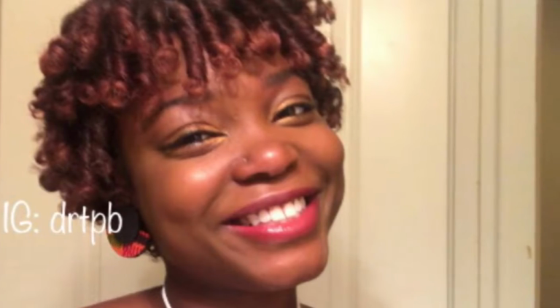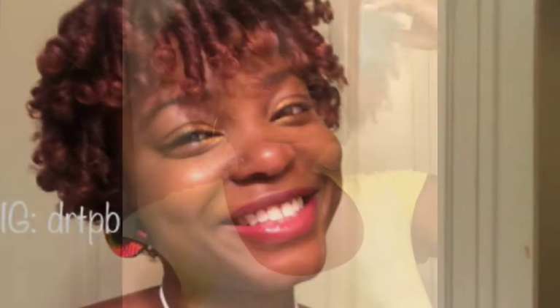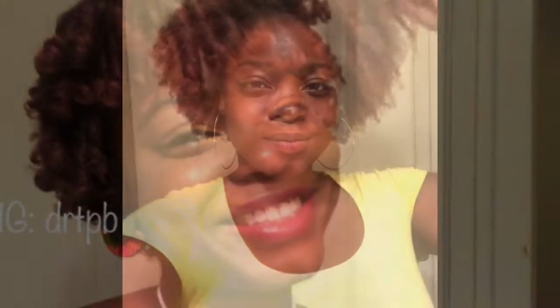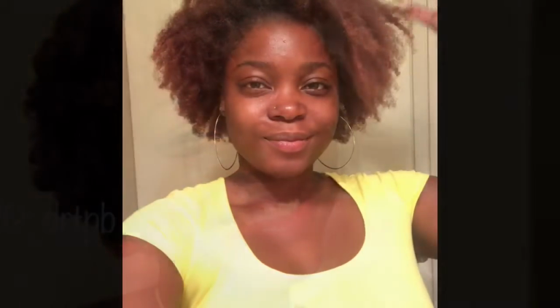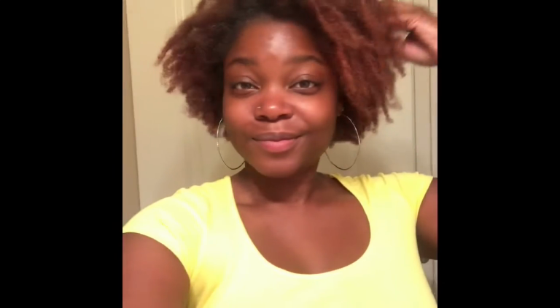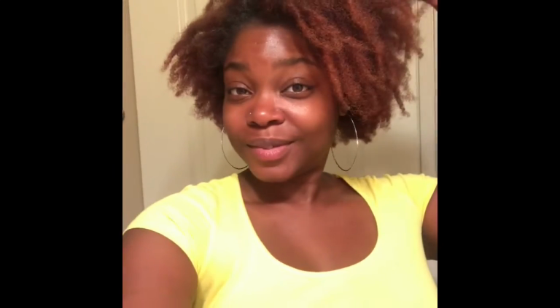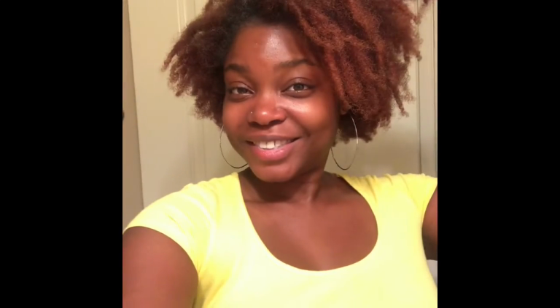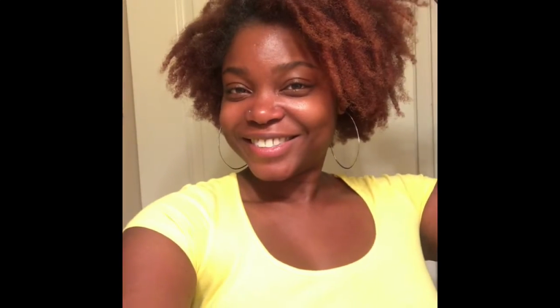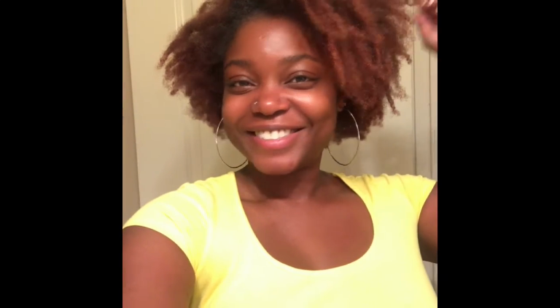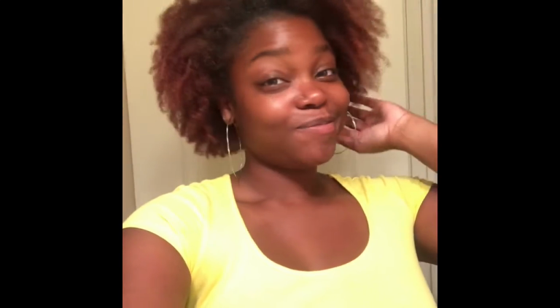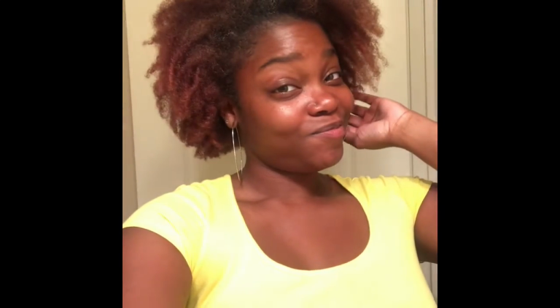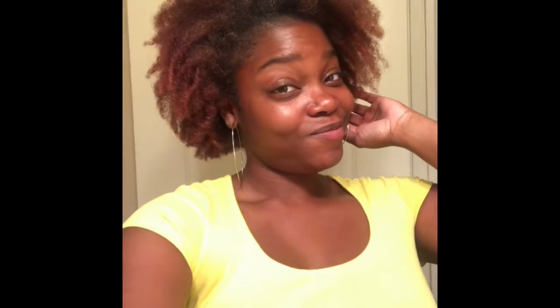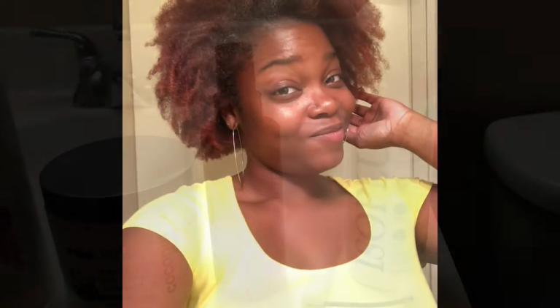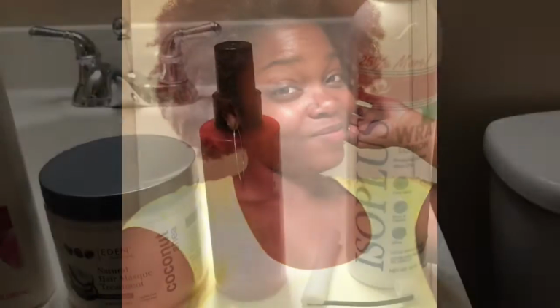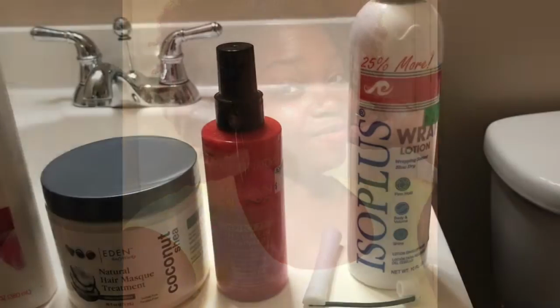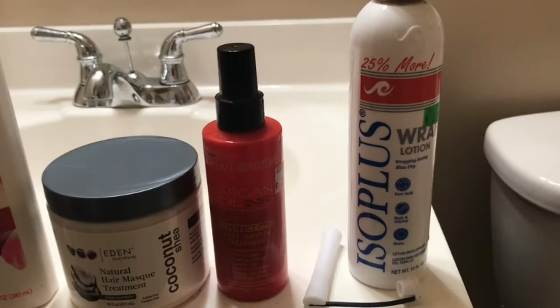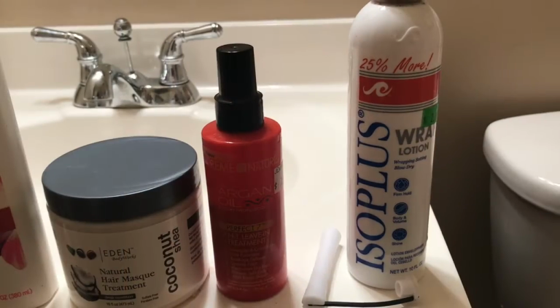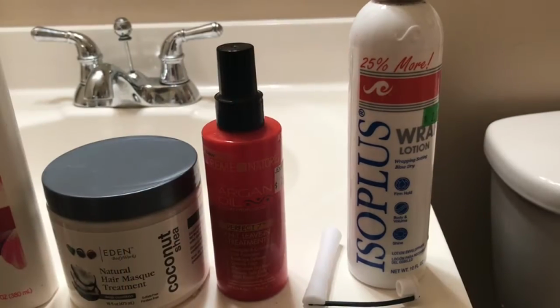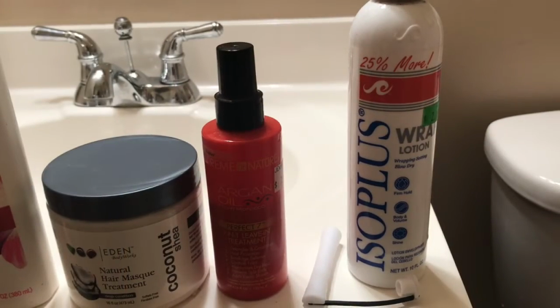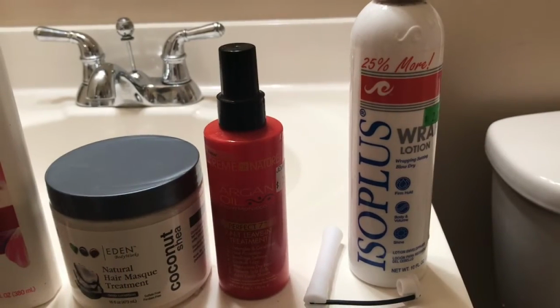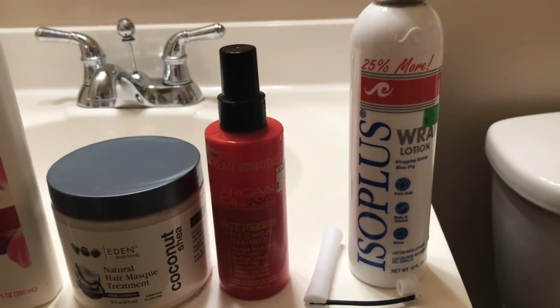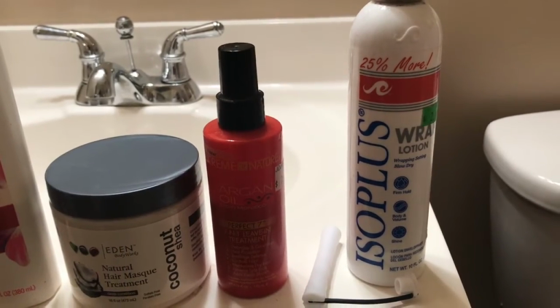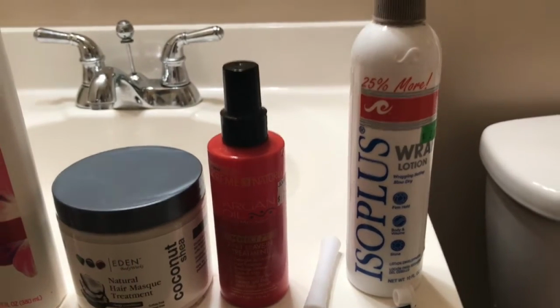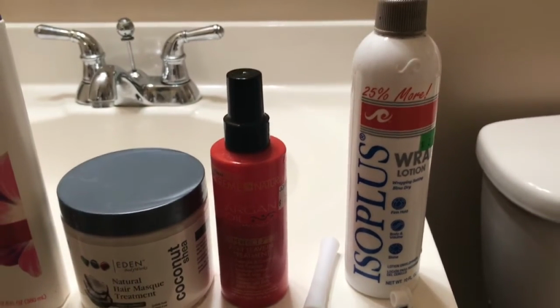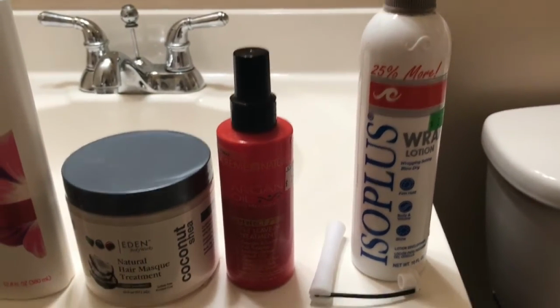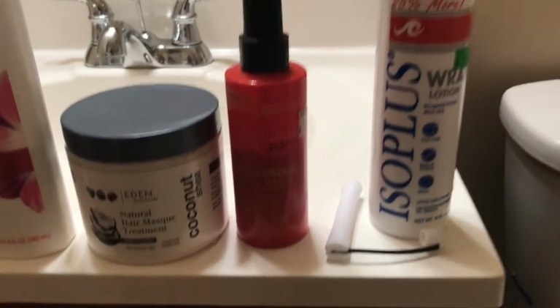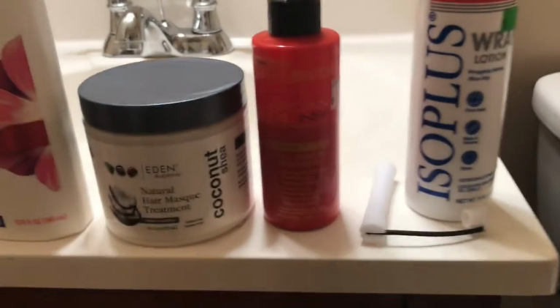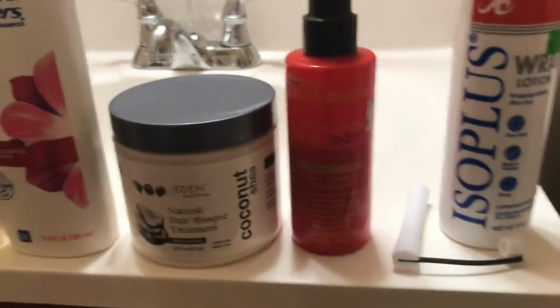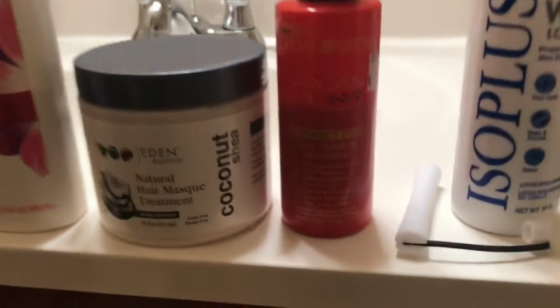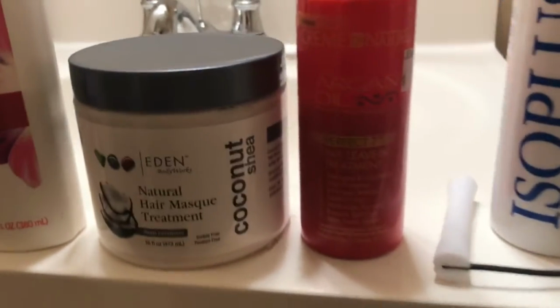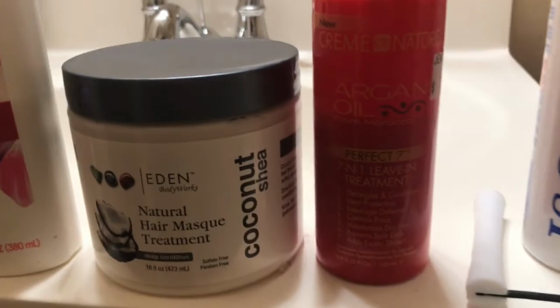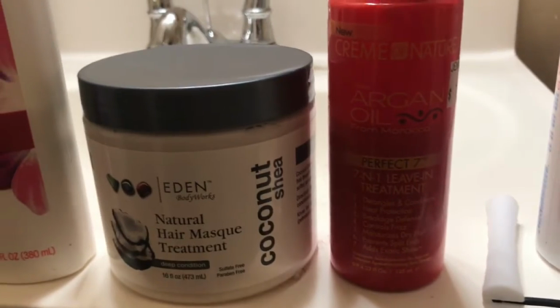You are tuned into a natural hairstyle tutorial by Dr. Sister. Hello everyone, this is Dr. Sister and these are the products to do a natural hair perm rod style.